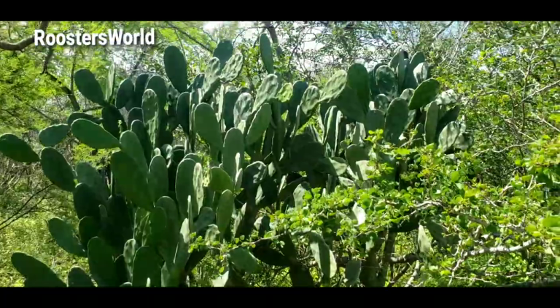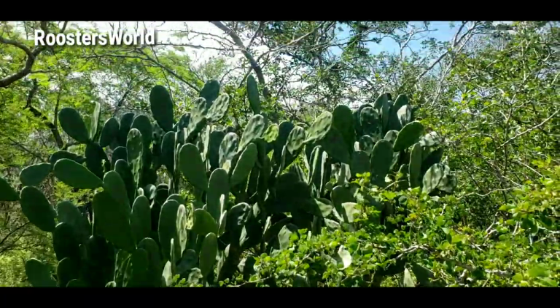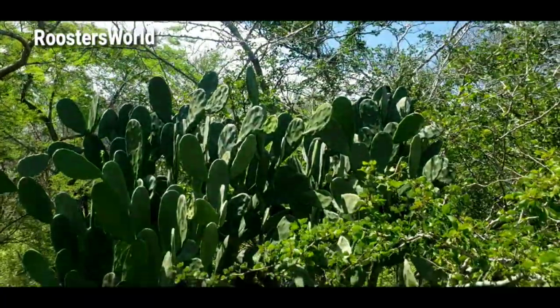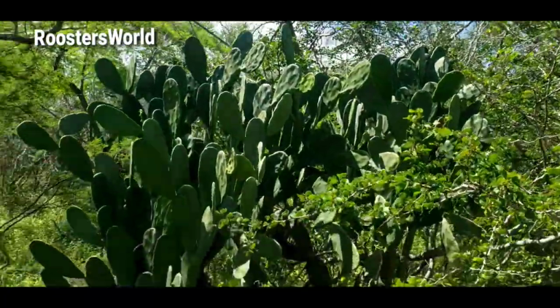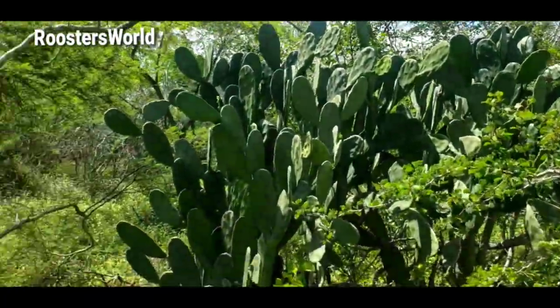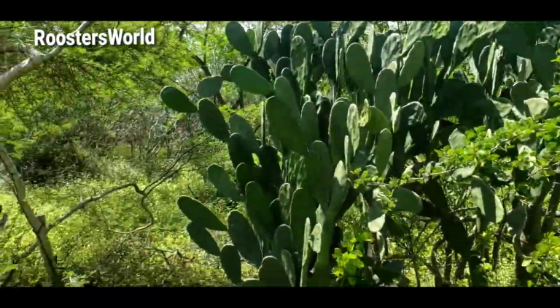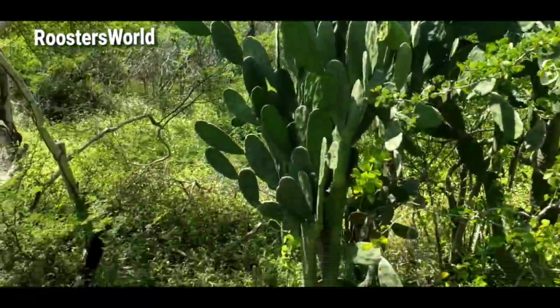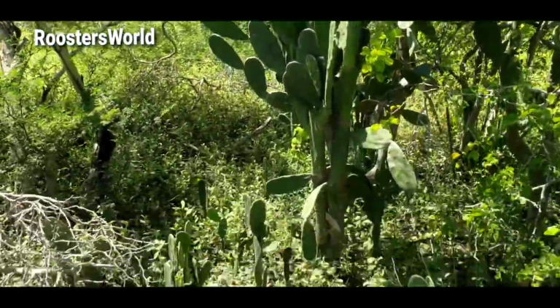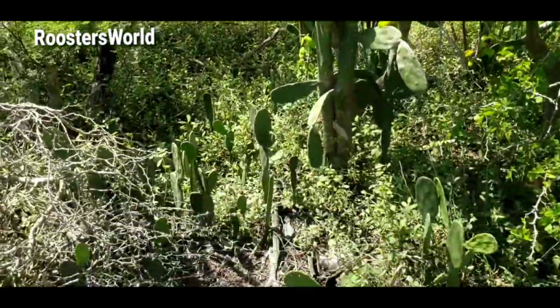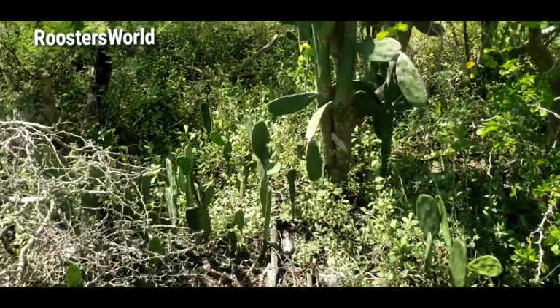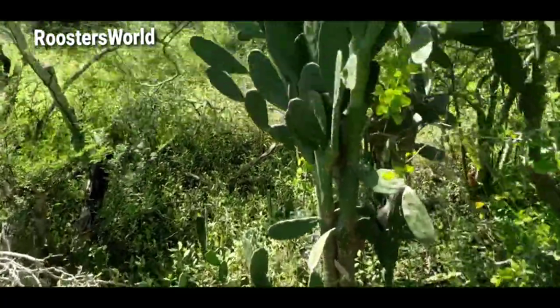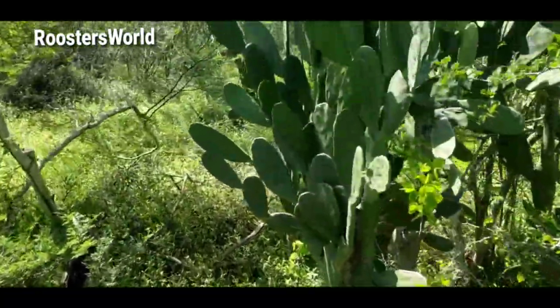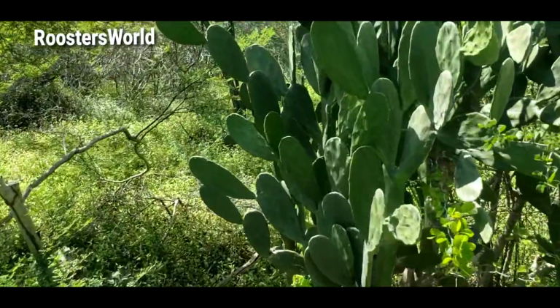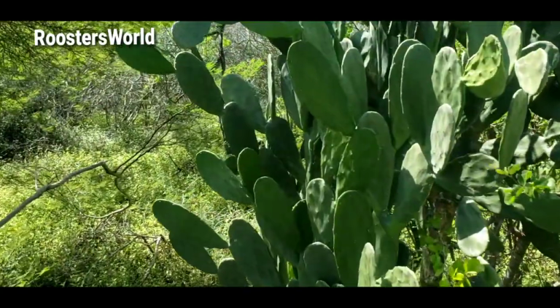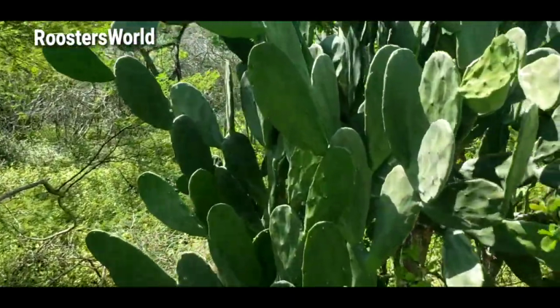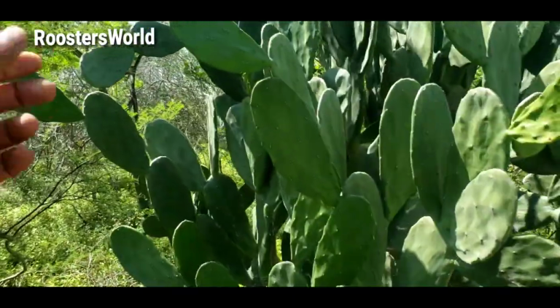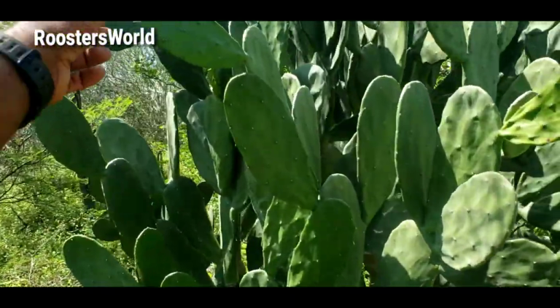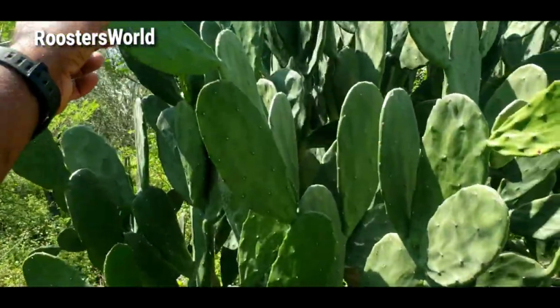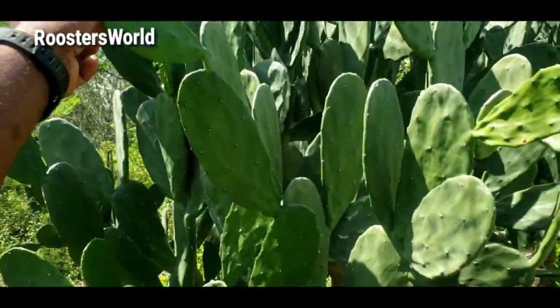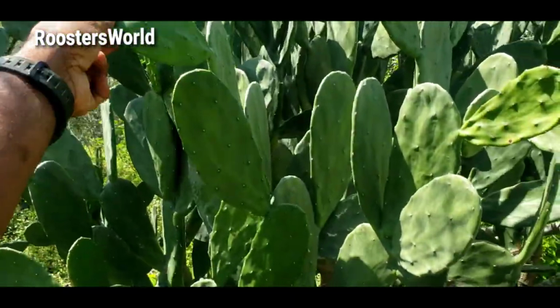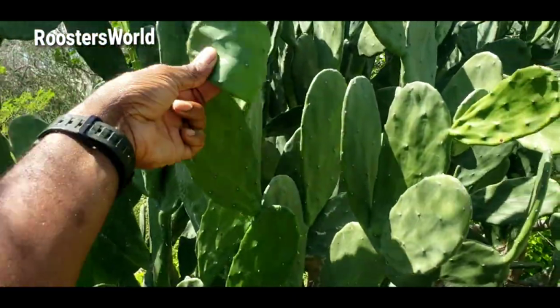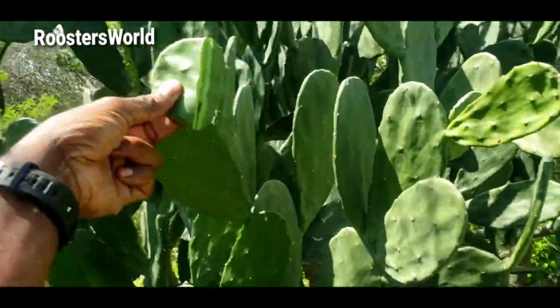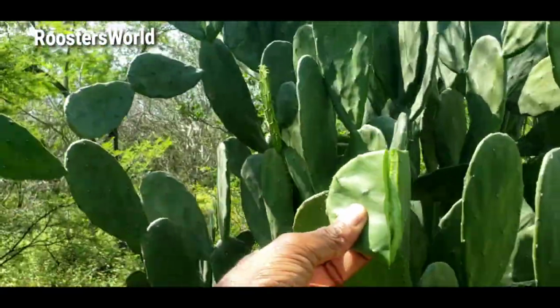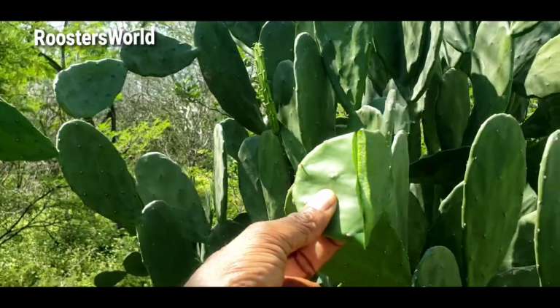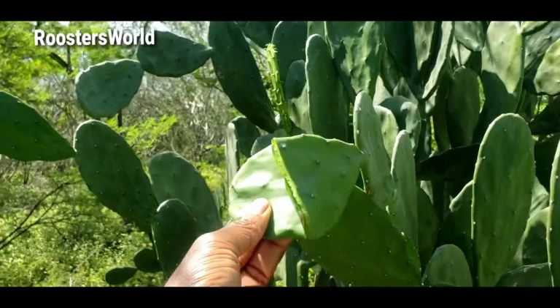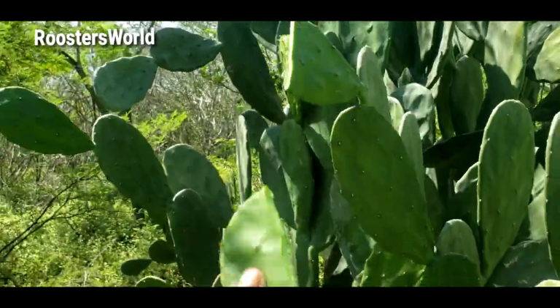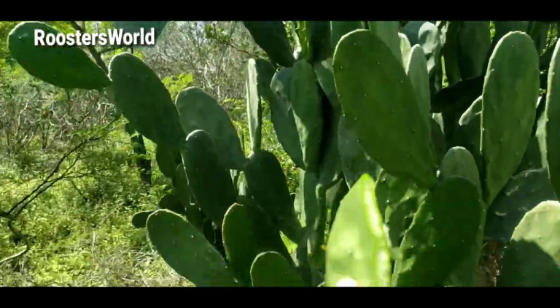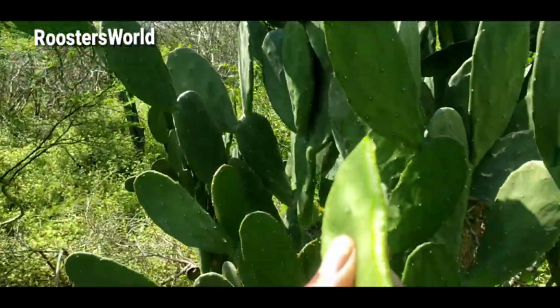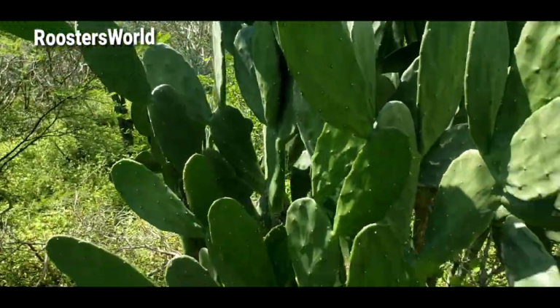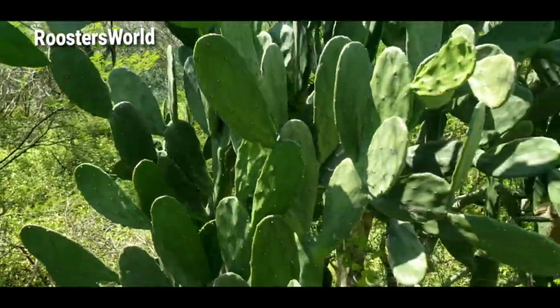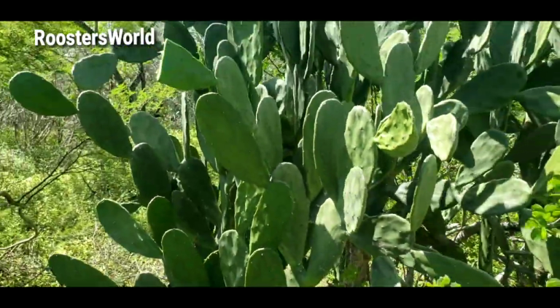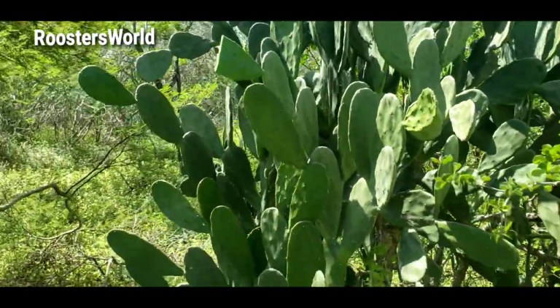Farmer cactus — this is what we call tuna. Look at it, we have some endemic ones in Jamaica. This one has fruit in it, see that? That's a tuna. People put this on their face, some people eat it, some people use it to make a drink.